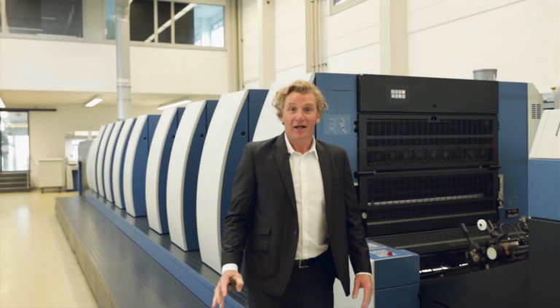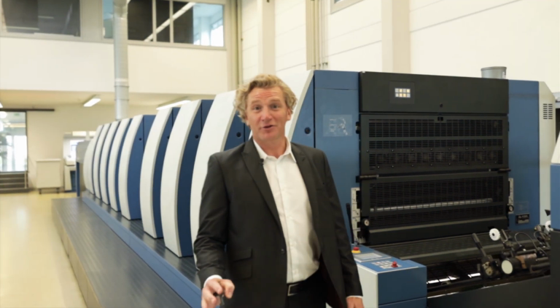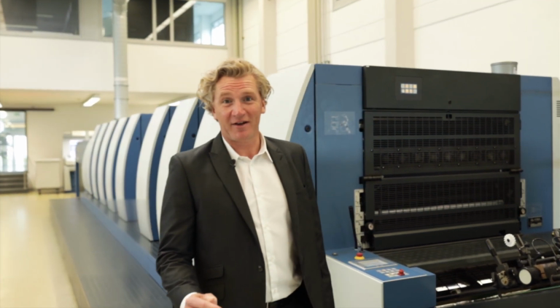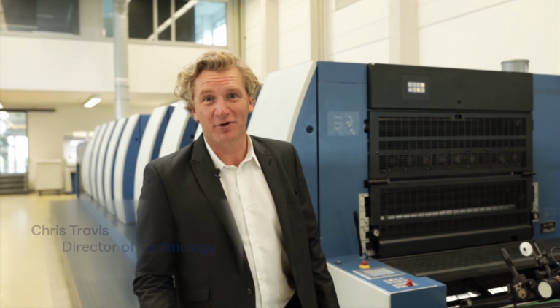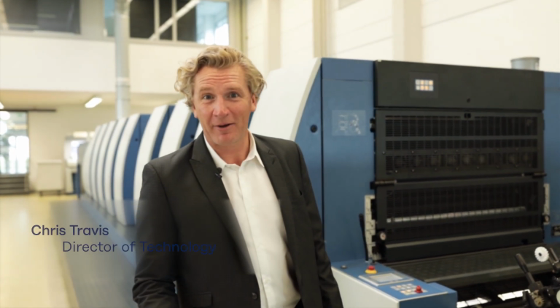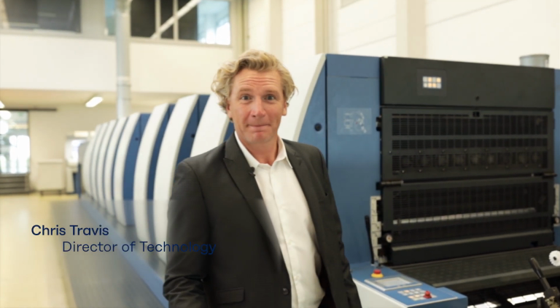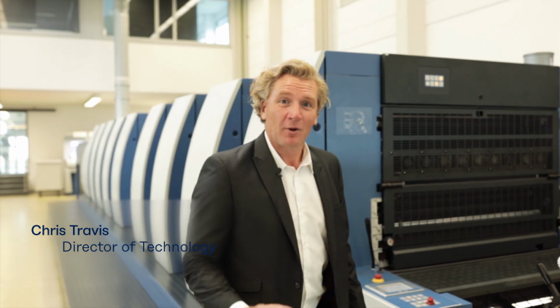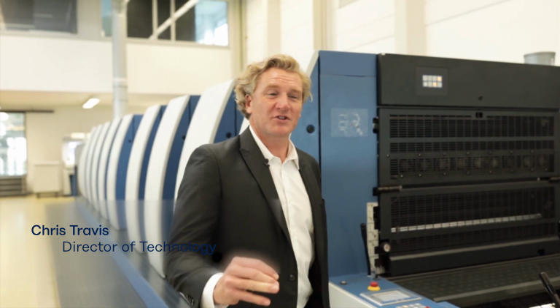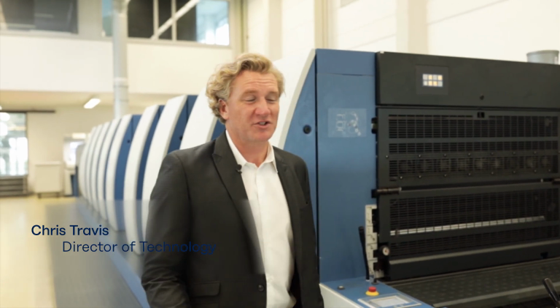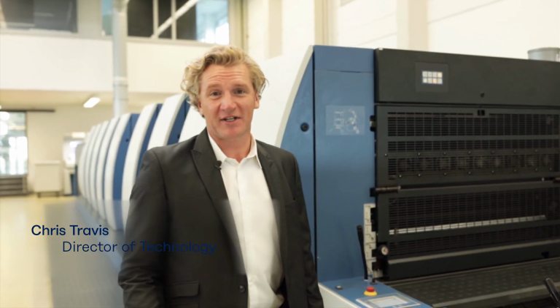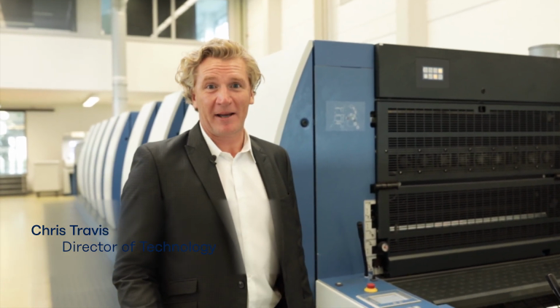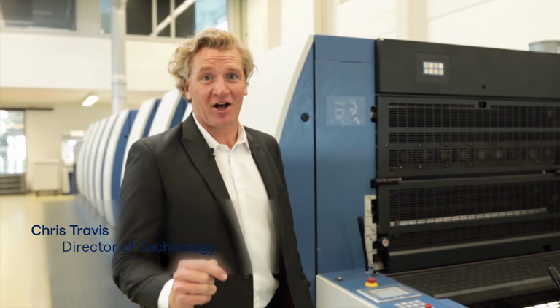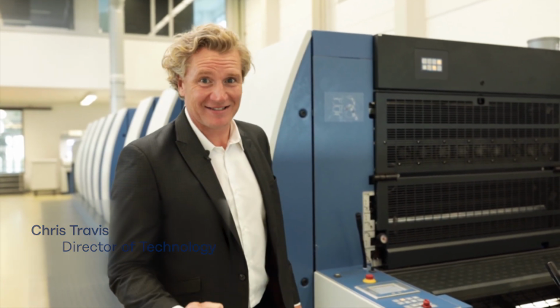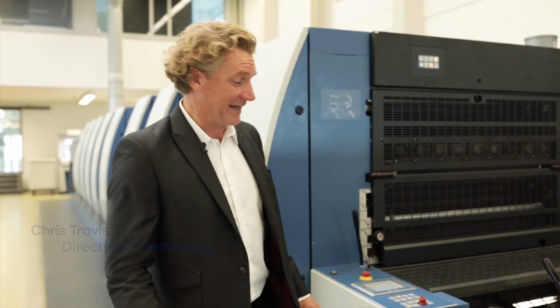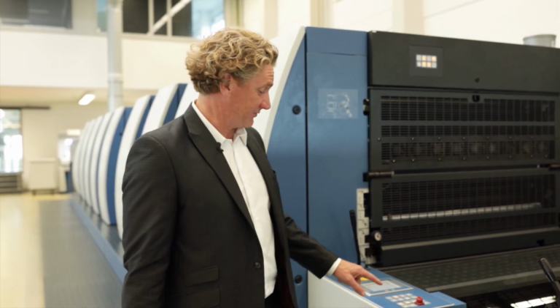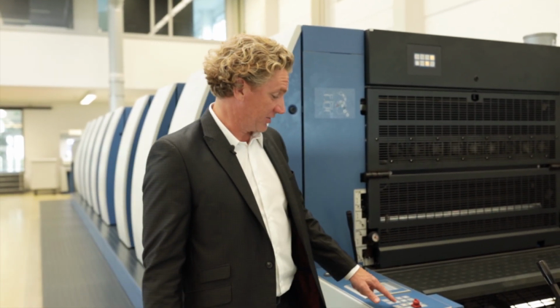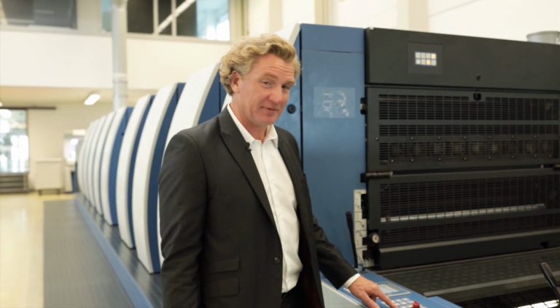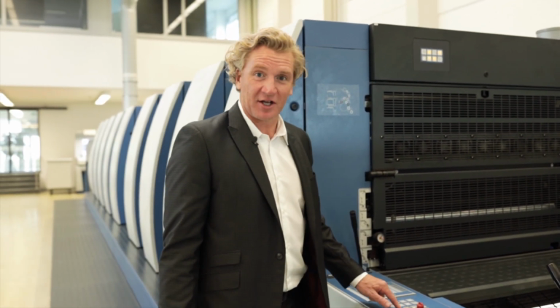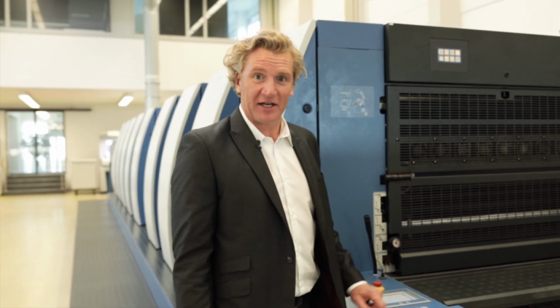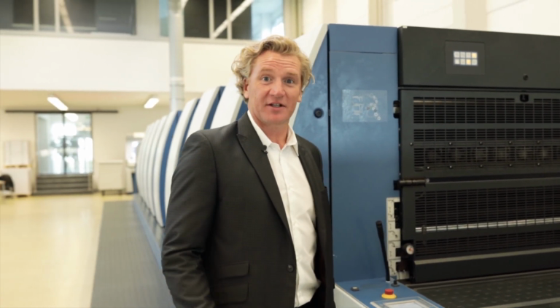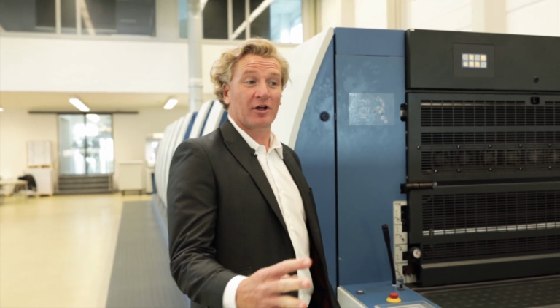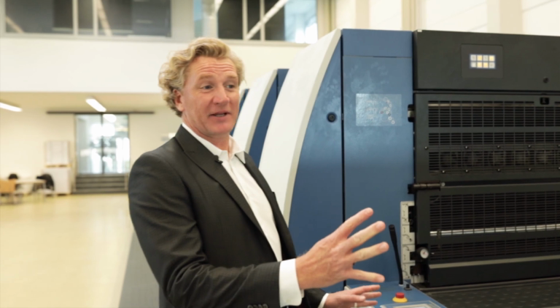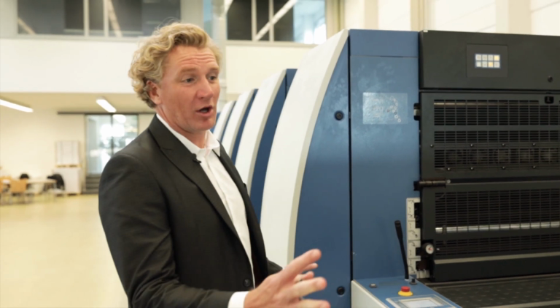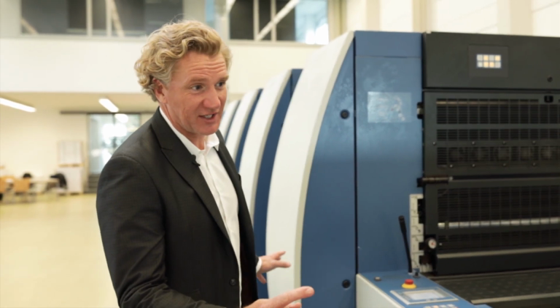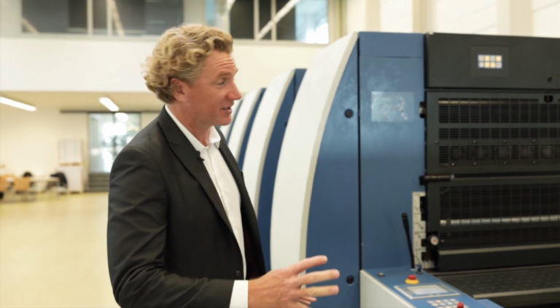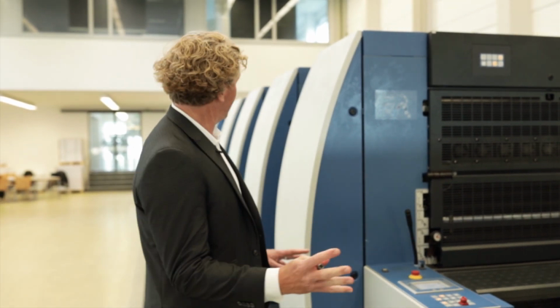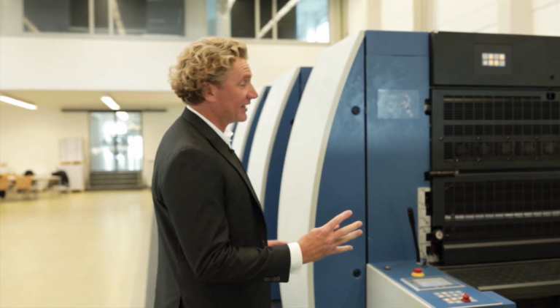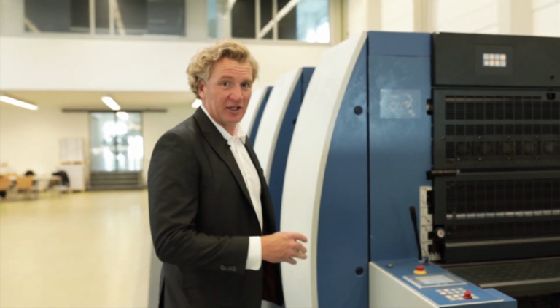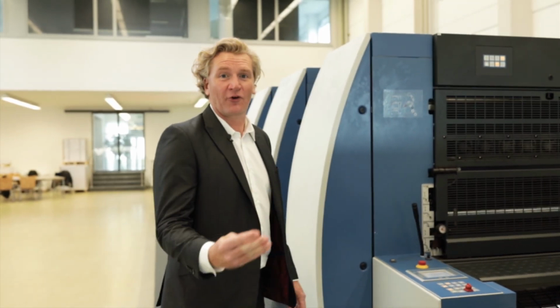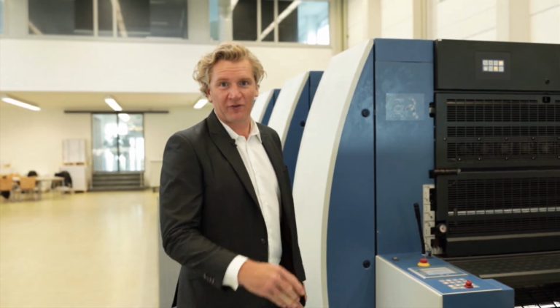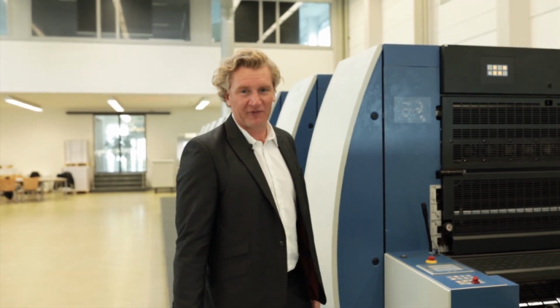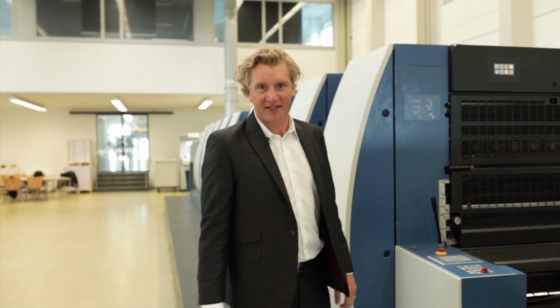Hello, Chris Travis, Koenig & Bauer. I want to talk to you today about our SIS feature. So, let's start the press. We're on a Rapida 106, 8-color, 4 over 4 perfecter.